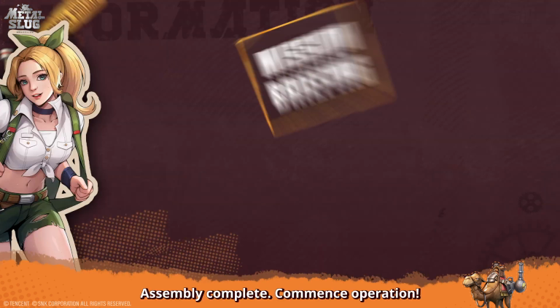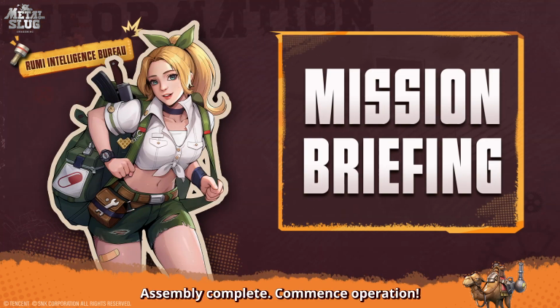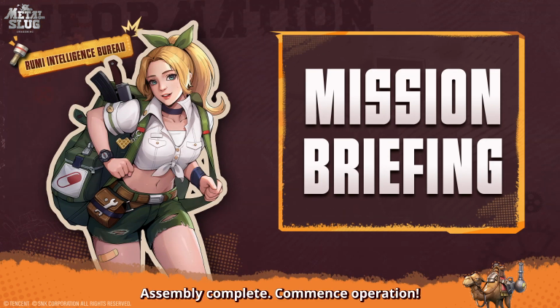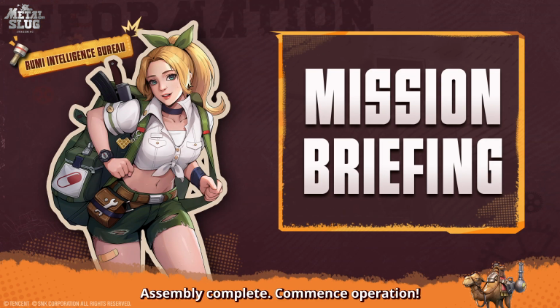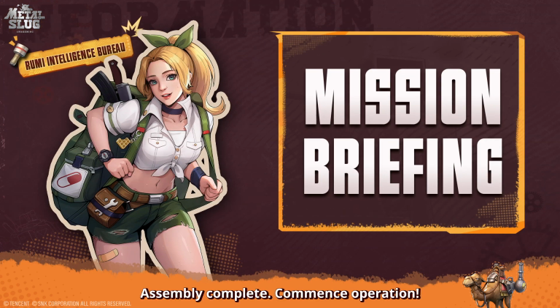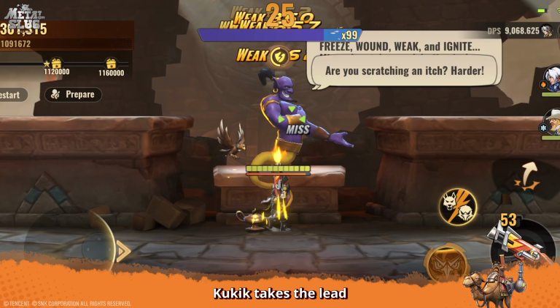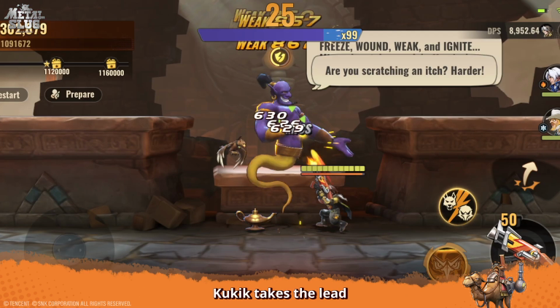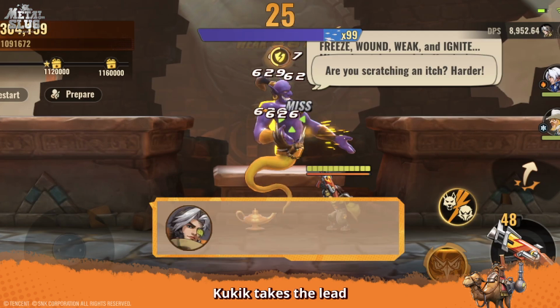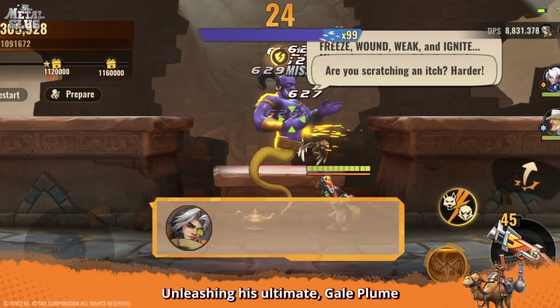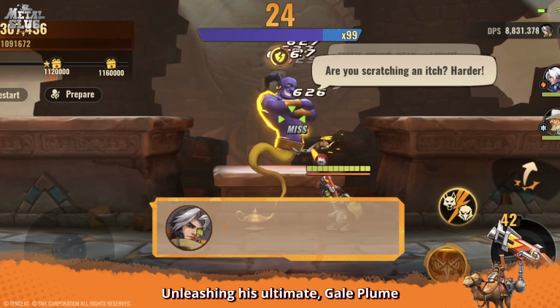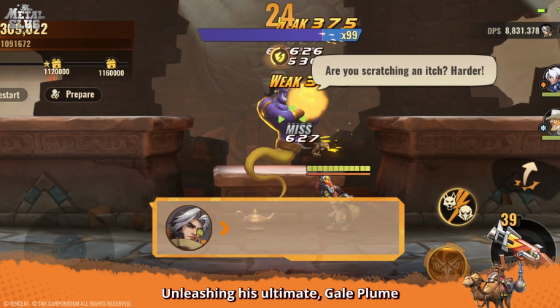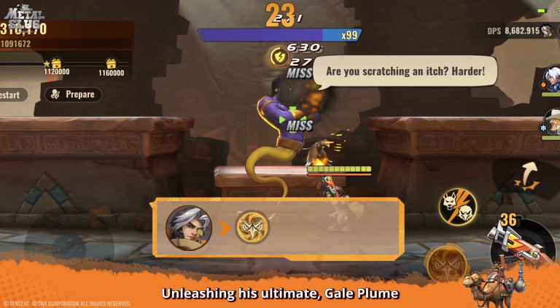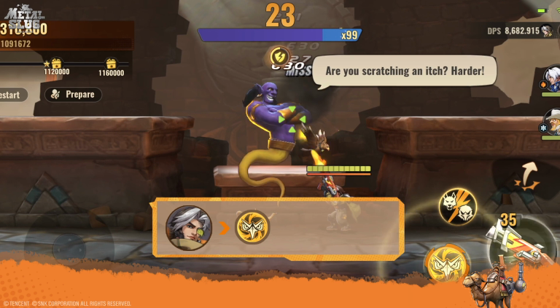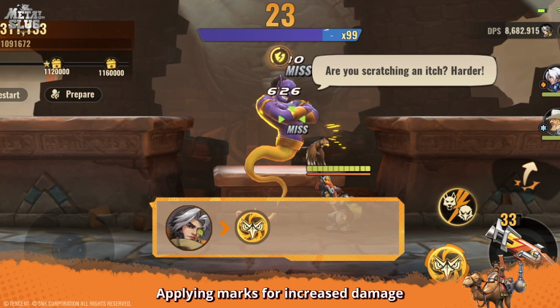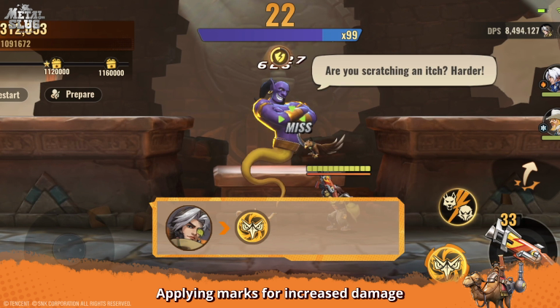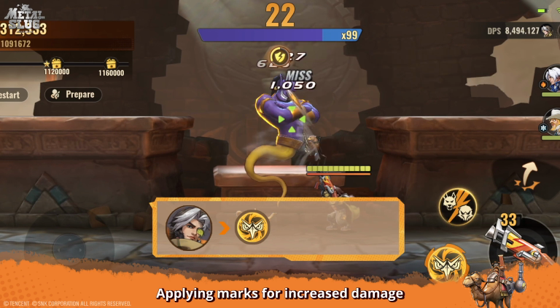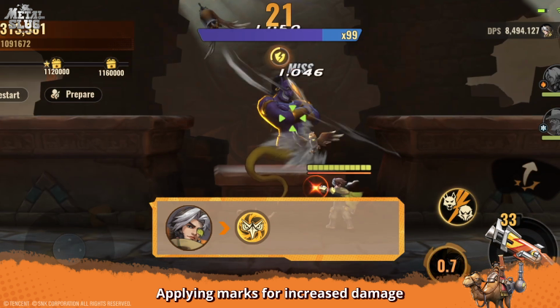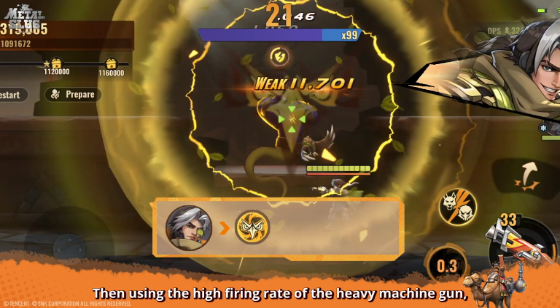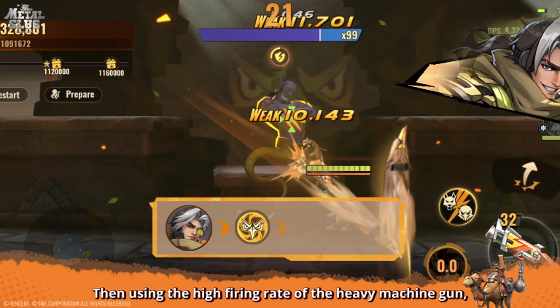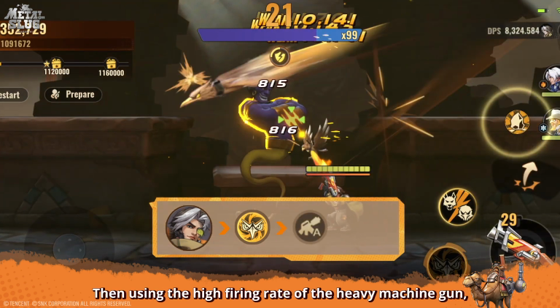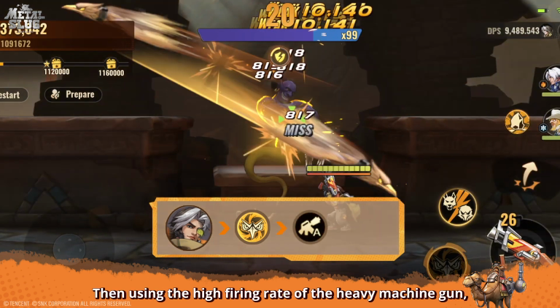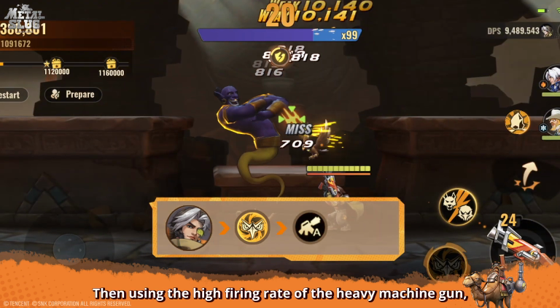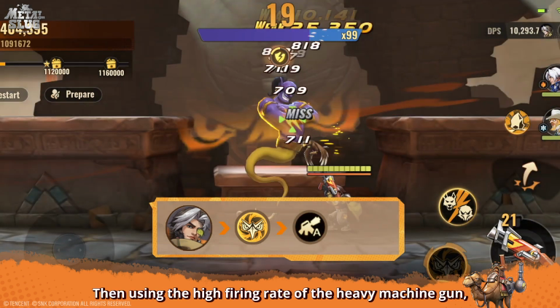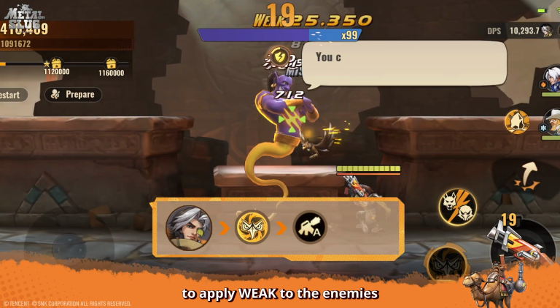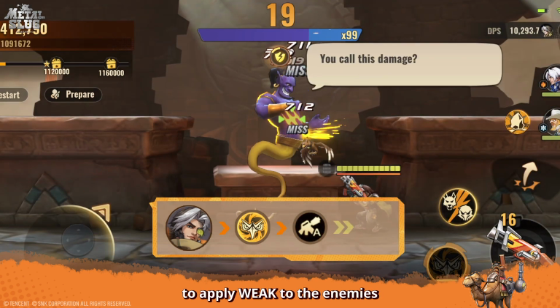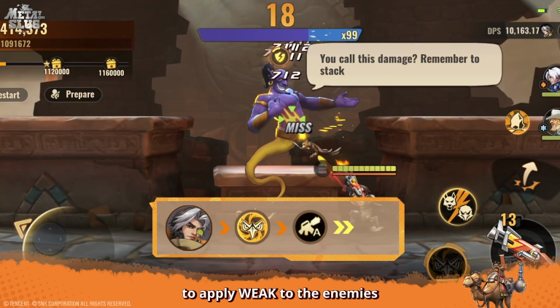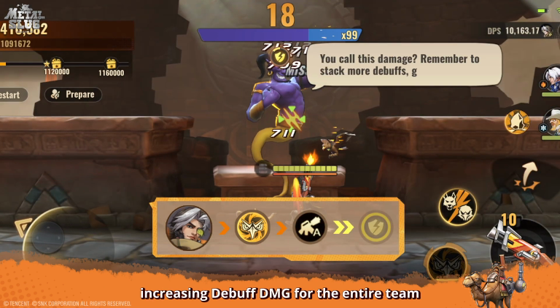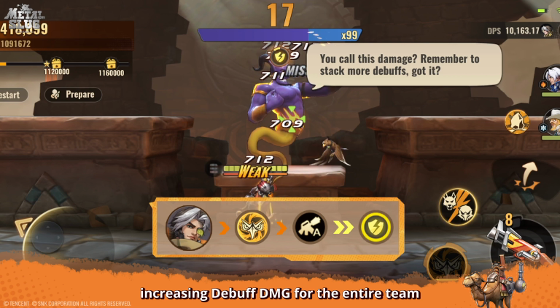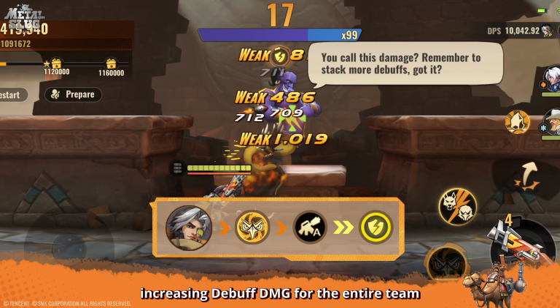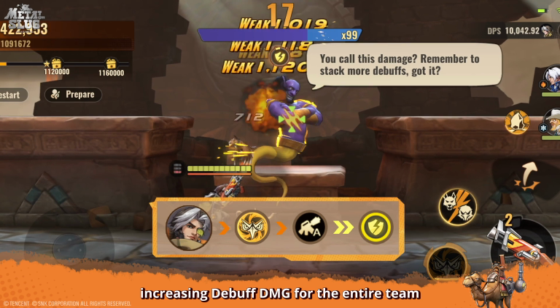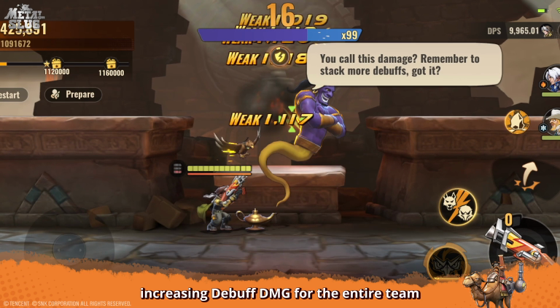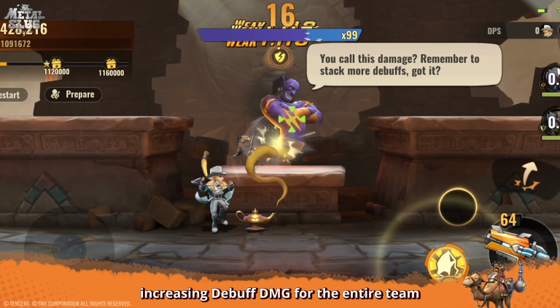Assembly complete. Commence operation. Kookie takes the lead, unleashing his ultimate, Gale Plume — applying marks for increased damage, then using the high firing rate of the heavy machine gun to apply Weak to the enemies, increasing debuff DMG for the entire team.